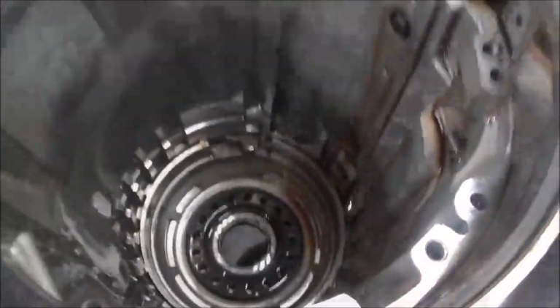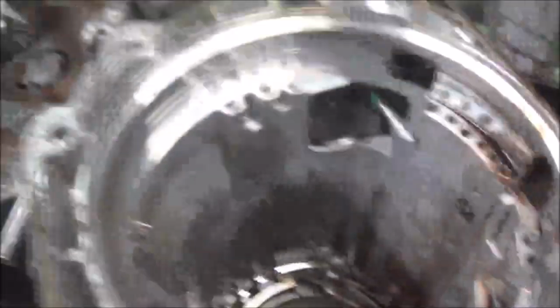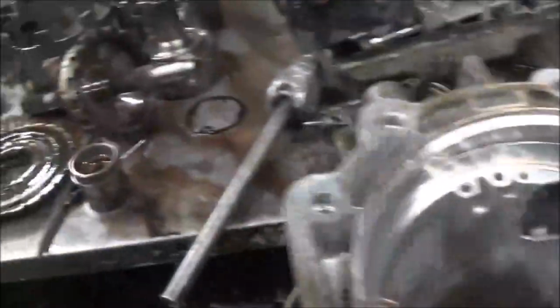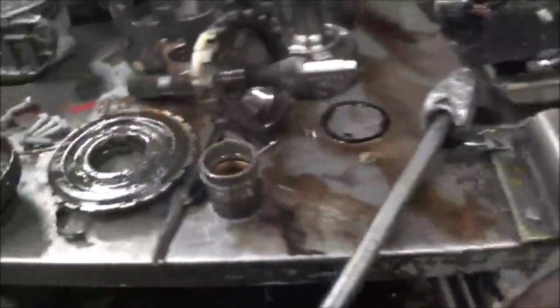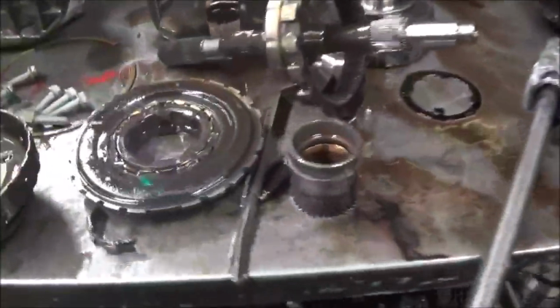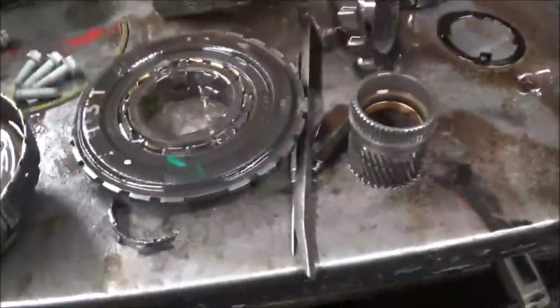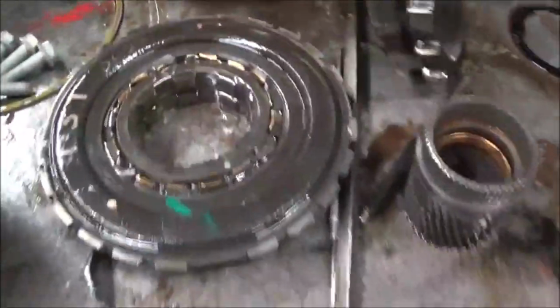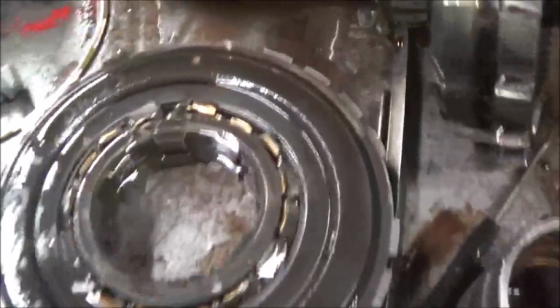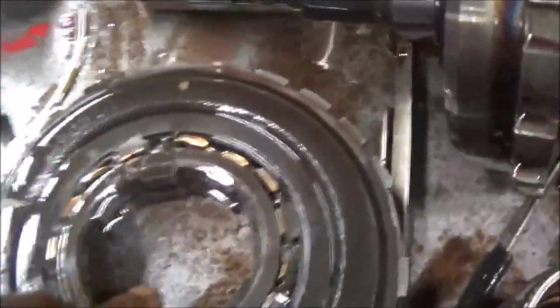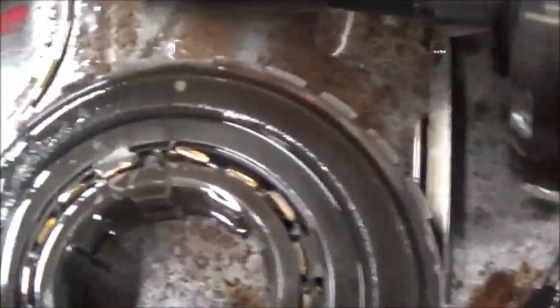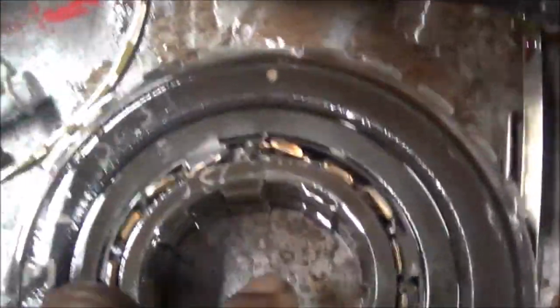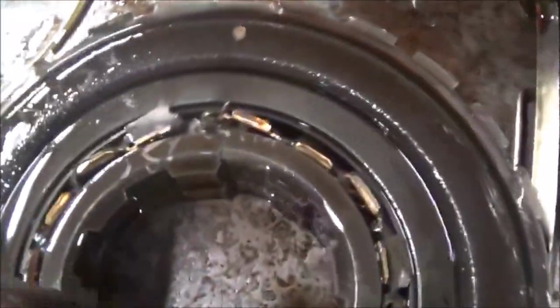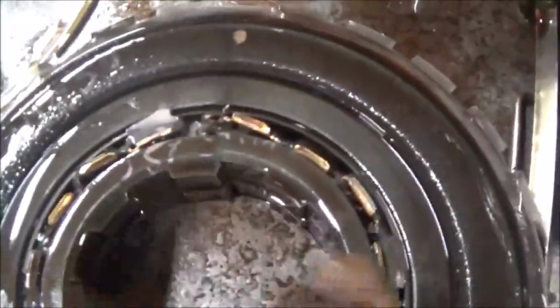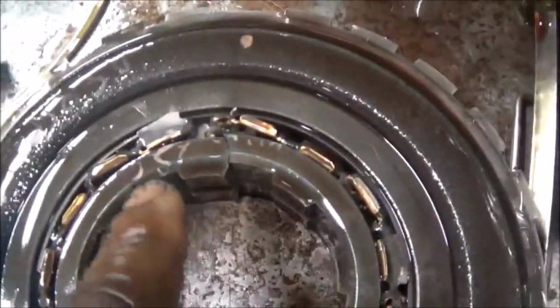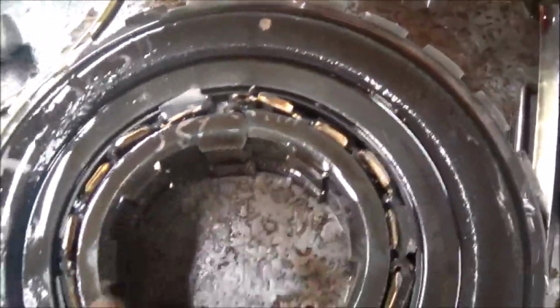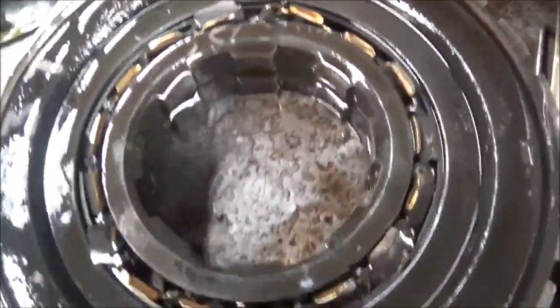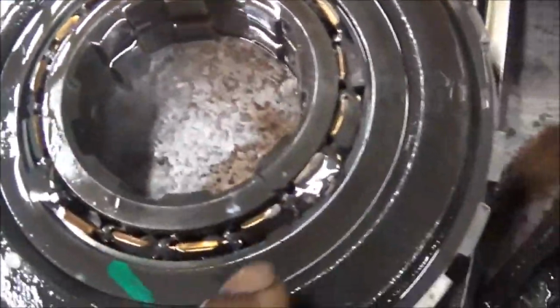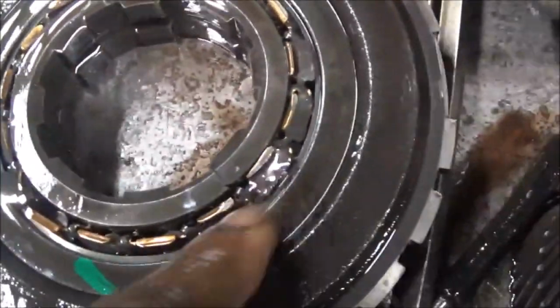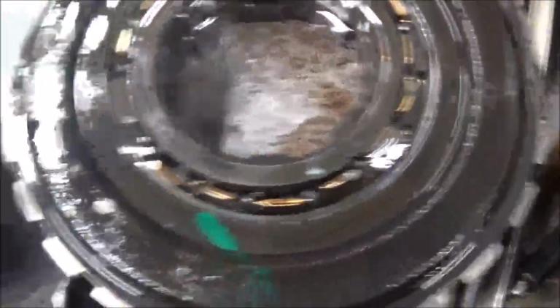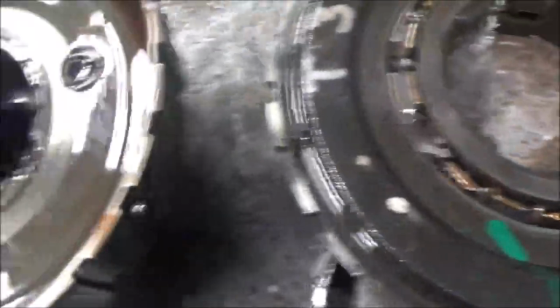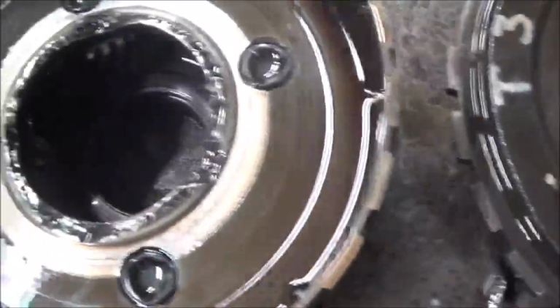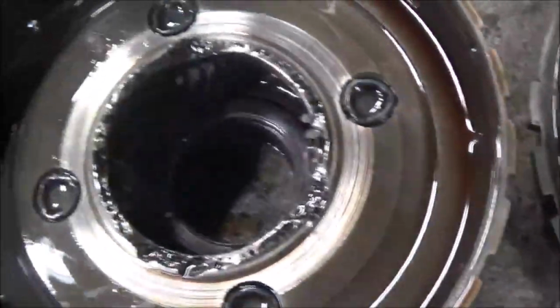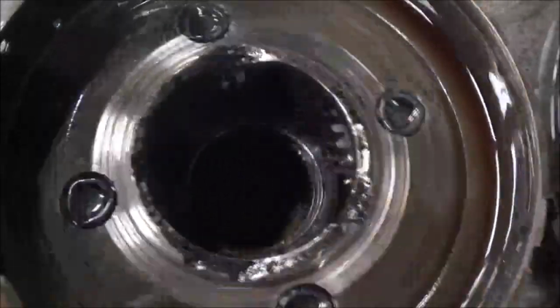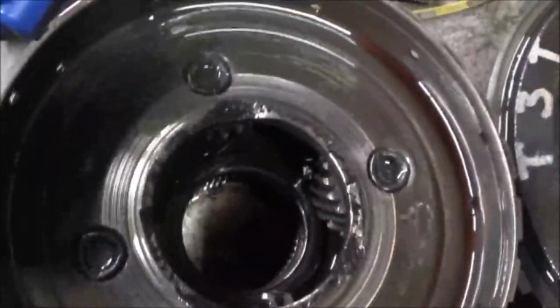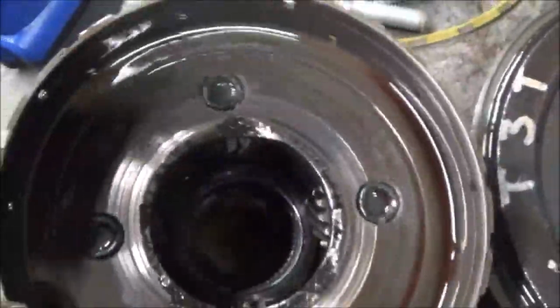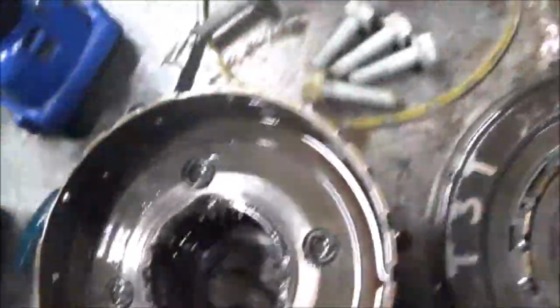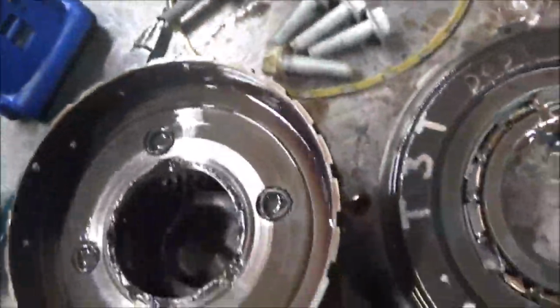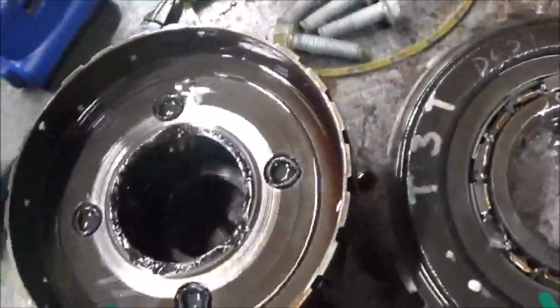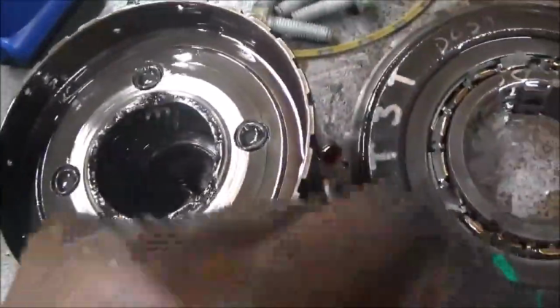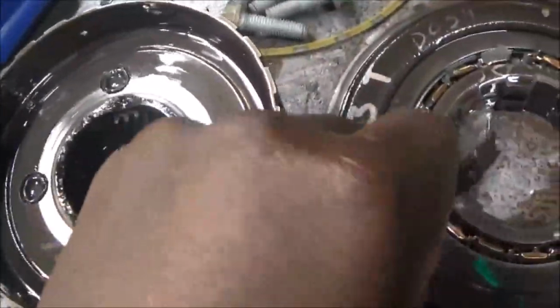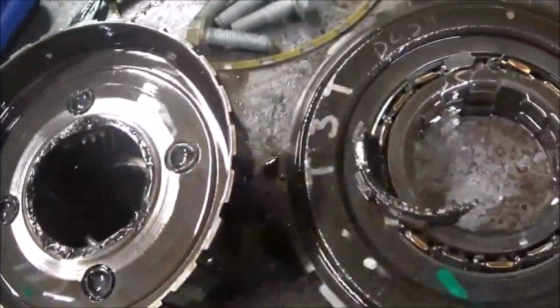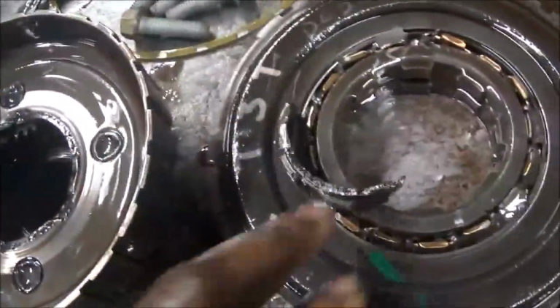I took it out and you can see it's cracked right there. The sprague is gone and also this rear plate is gone — there's a piece of it here. It's broken.